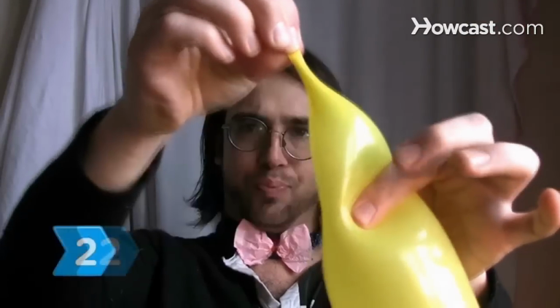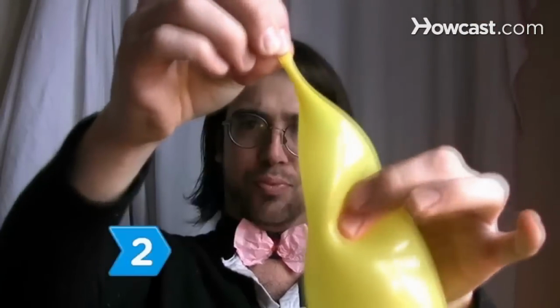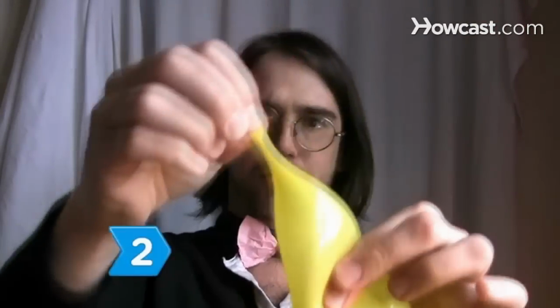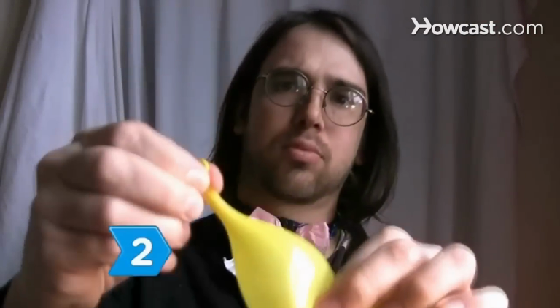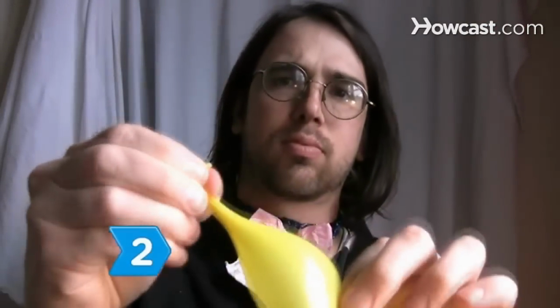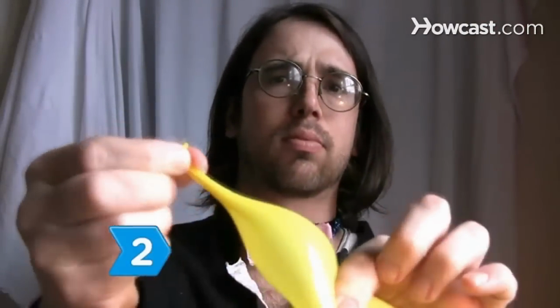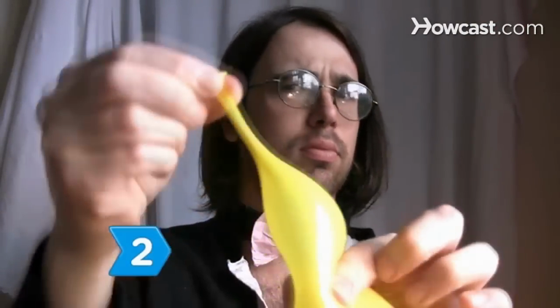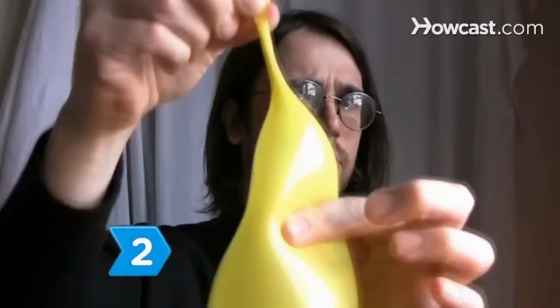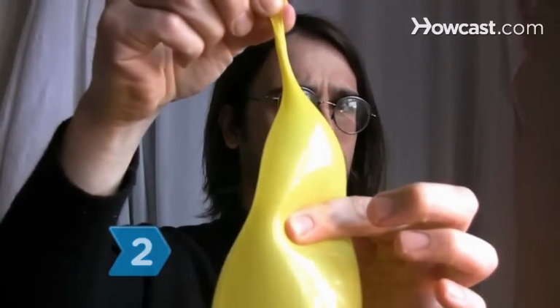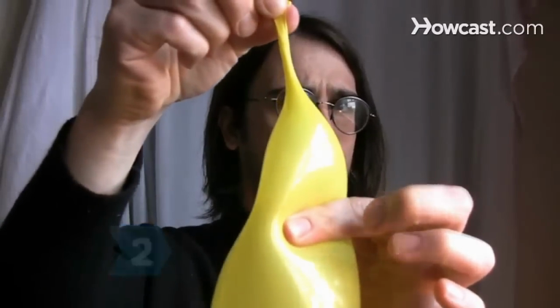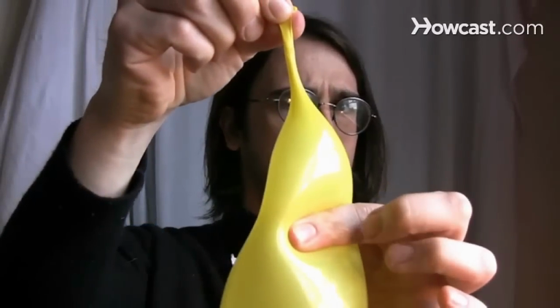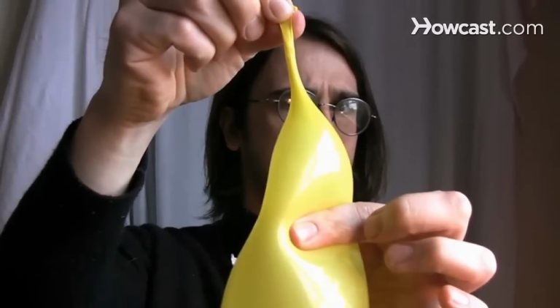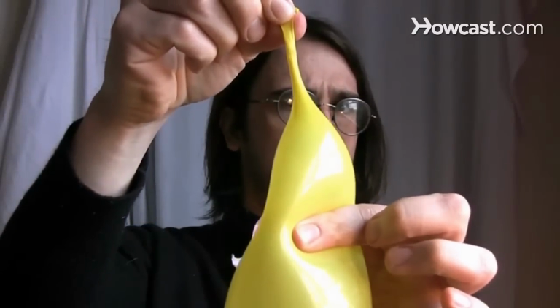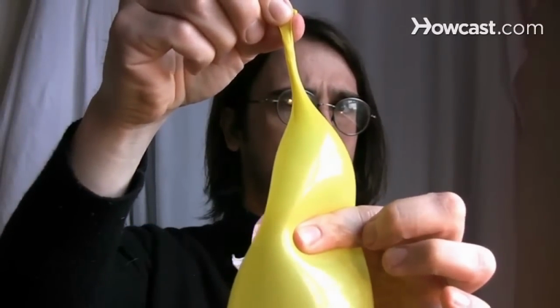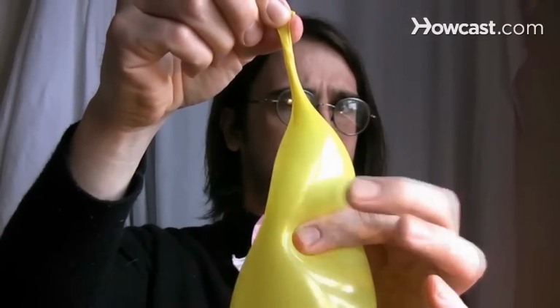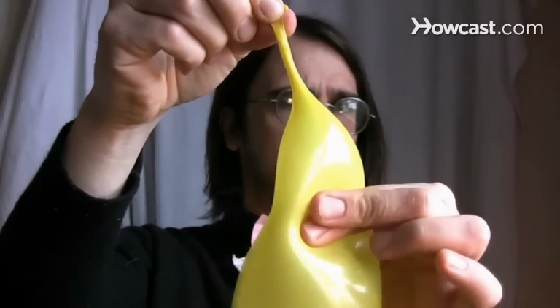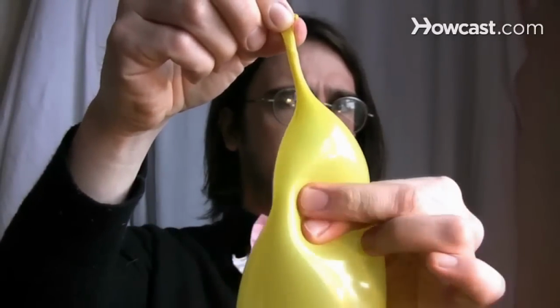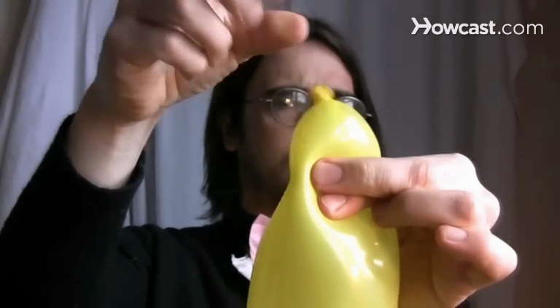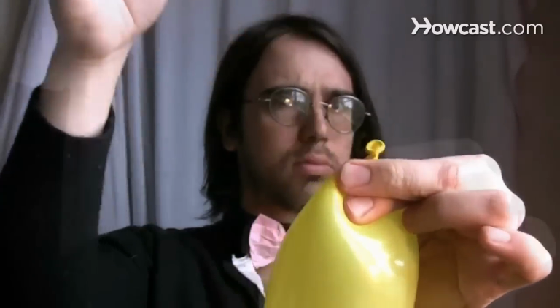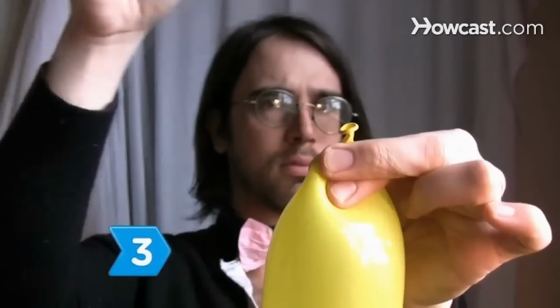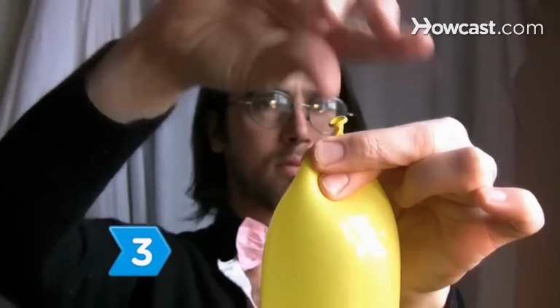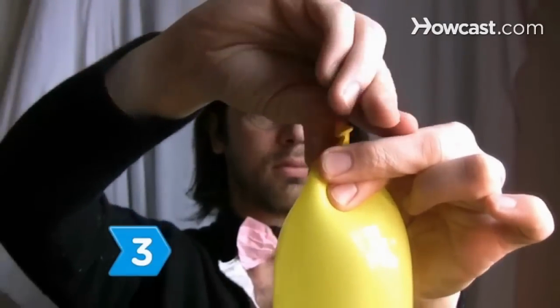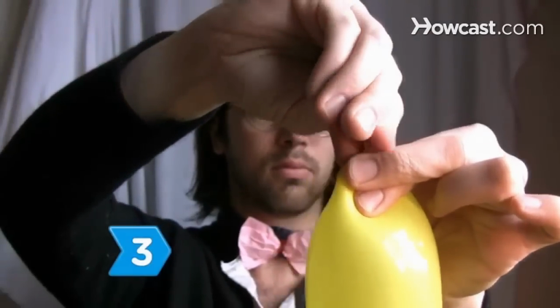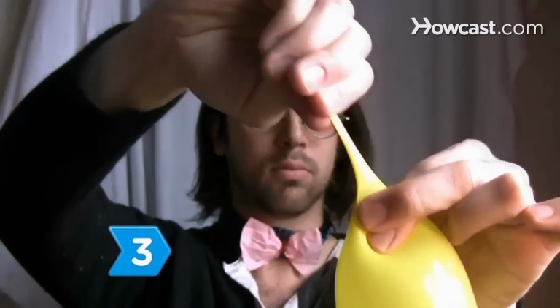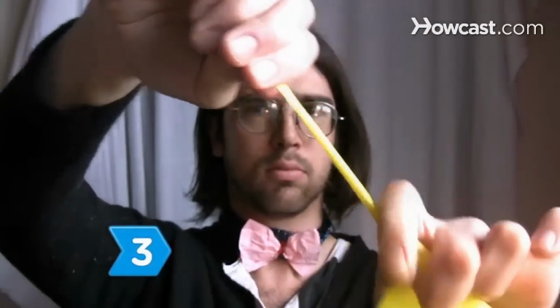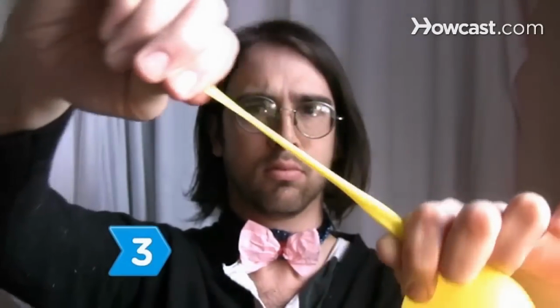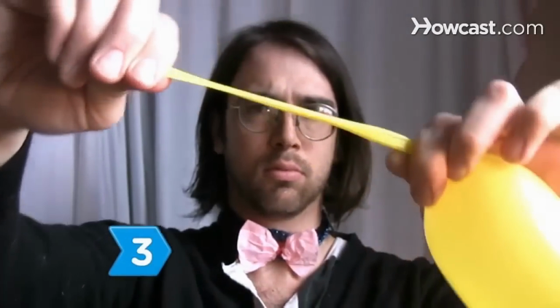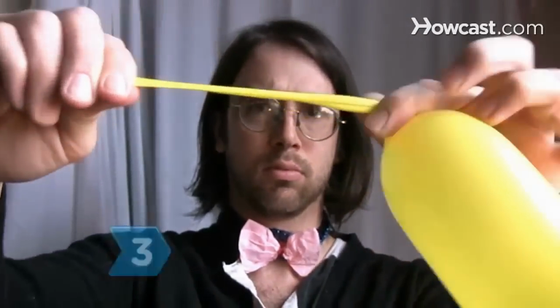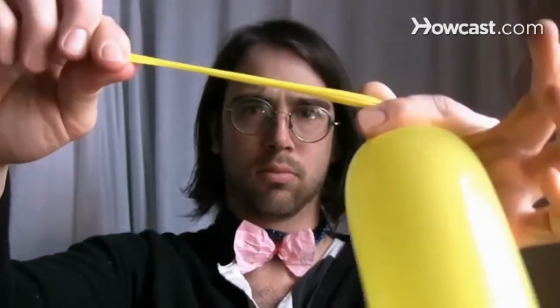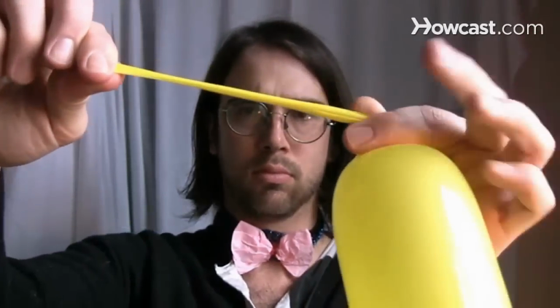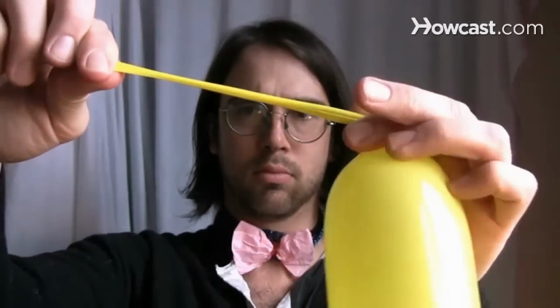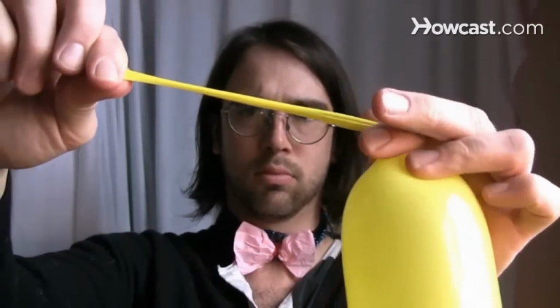Step 2: Let some of the air out from above where you pinched, to have adequate room to tie the knot. Step 3: Grab the nozzle with your other hand and stretch the end outwards.